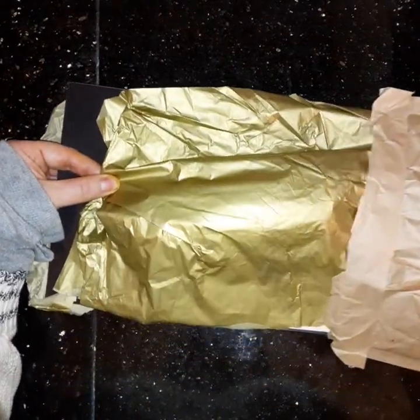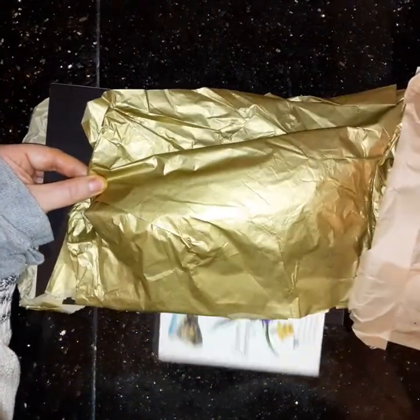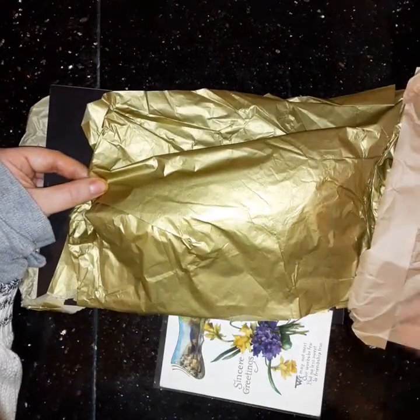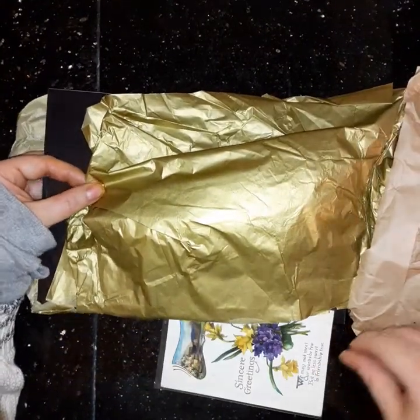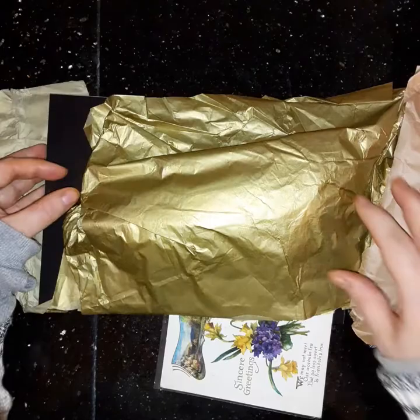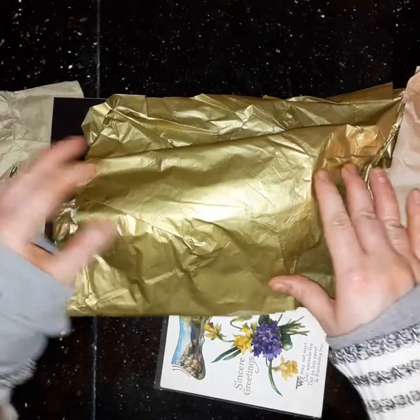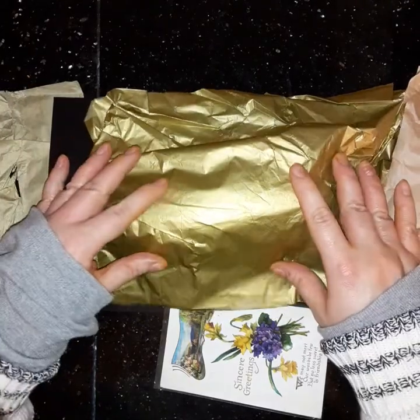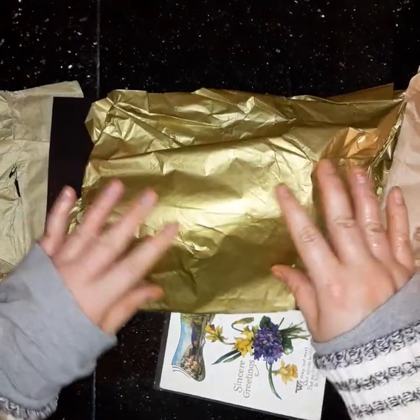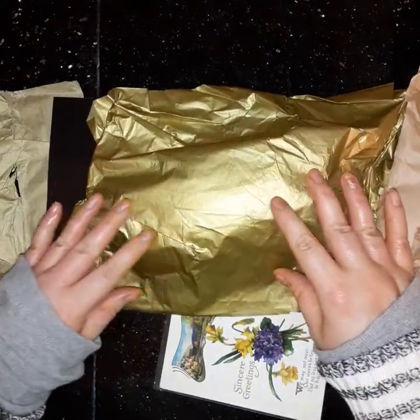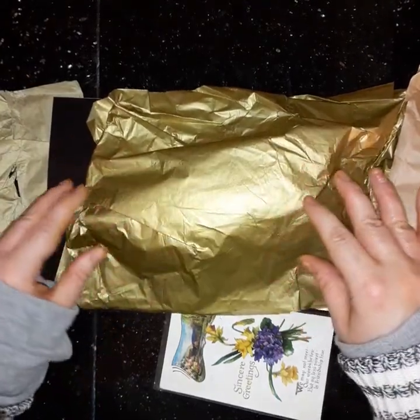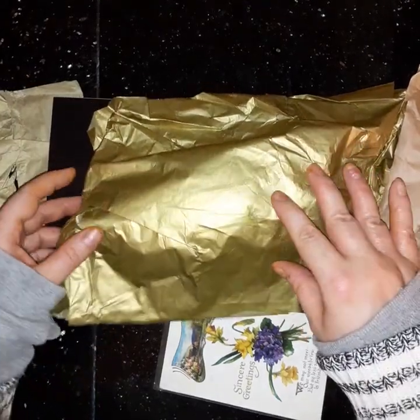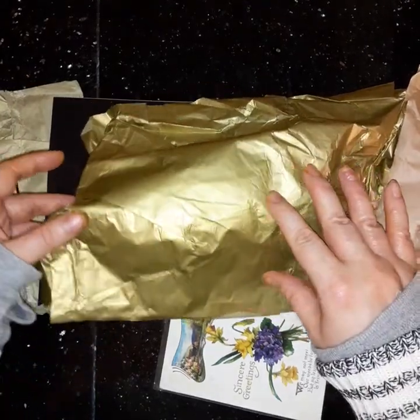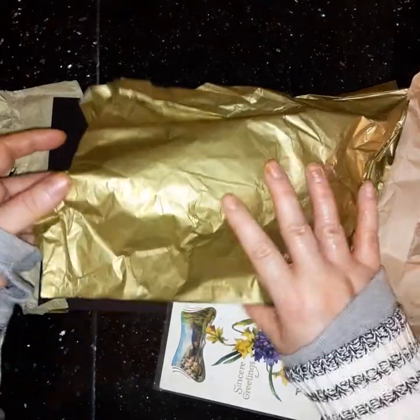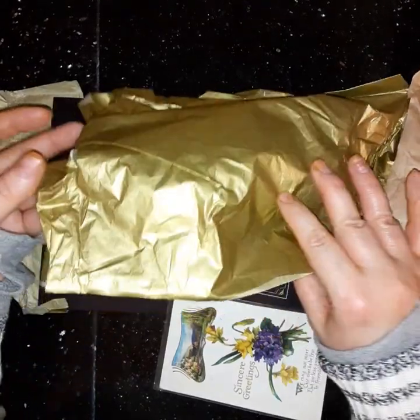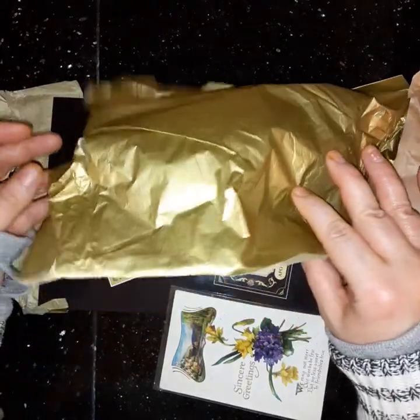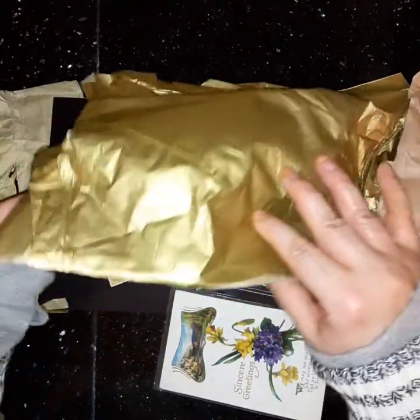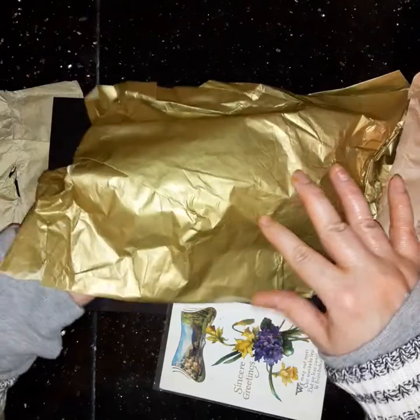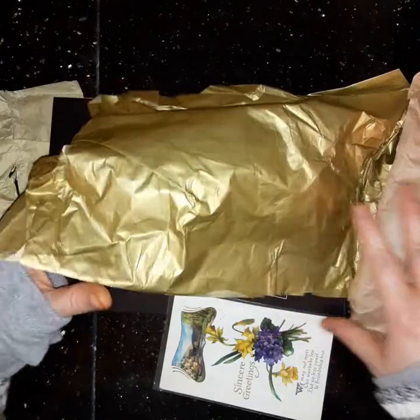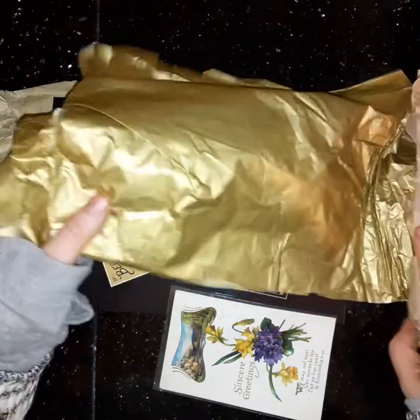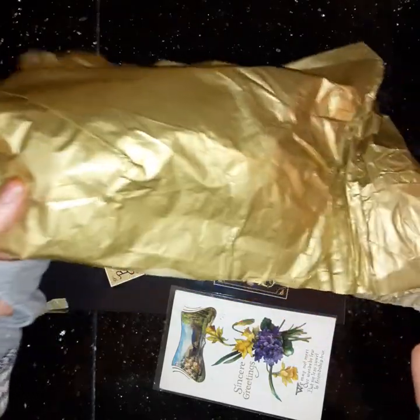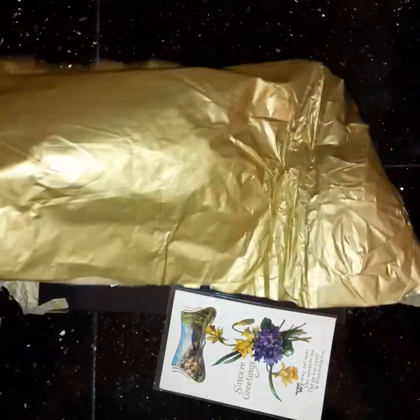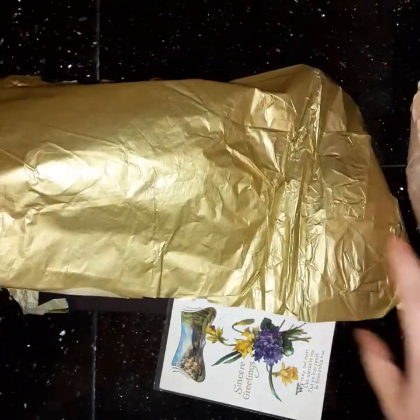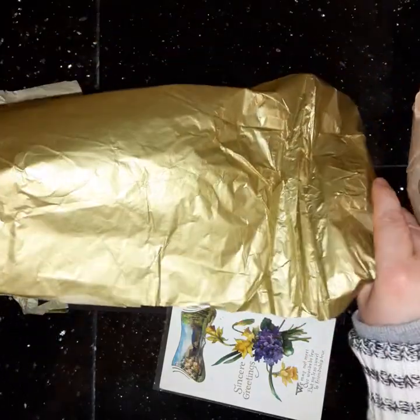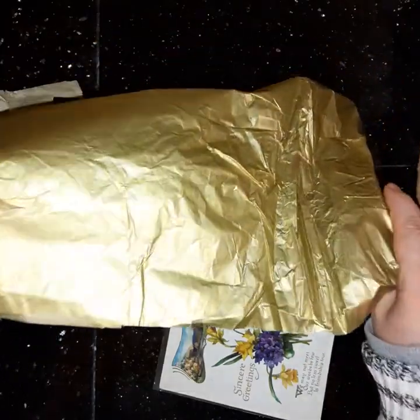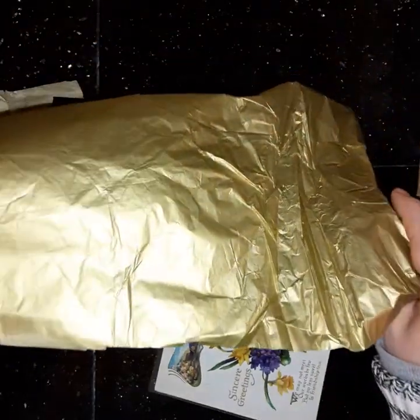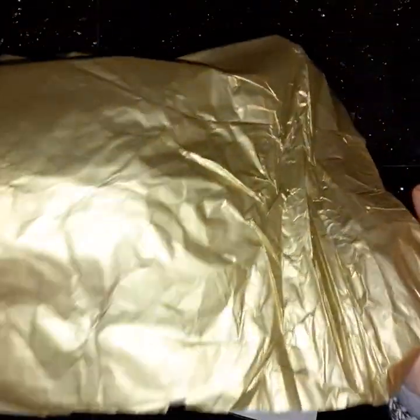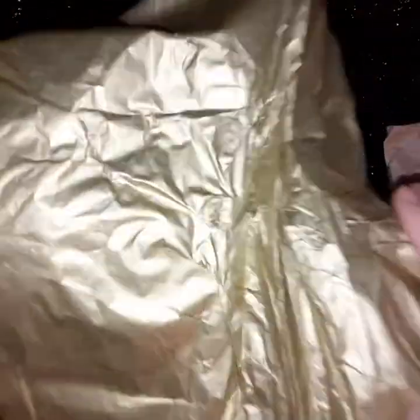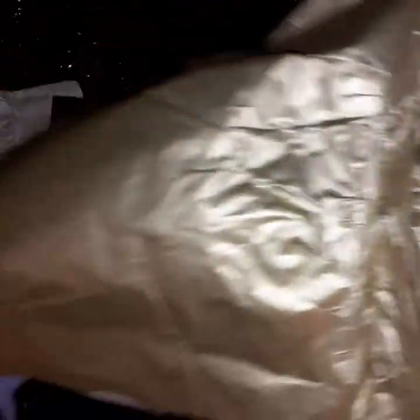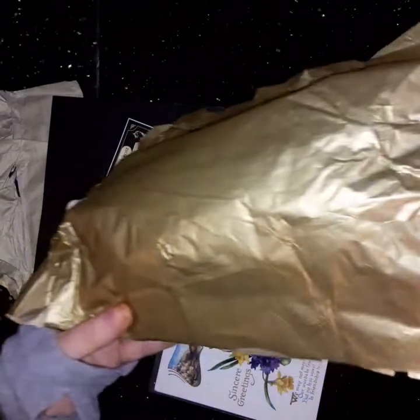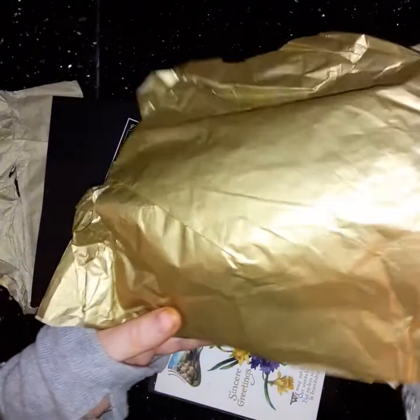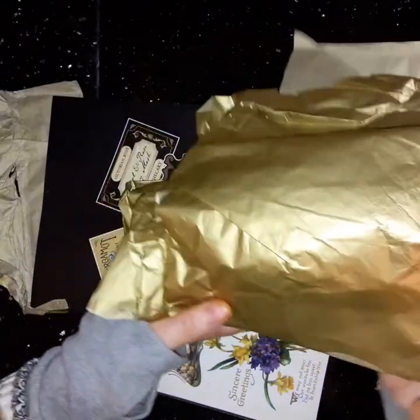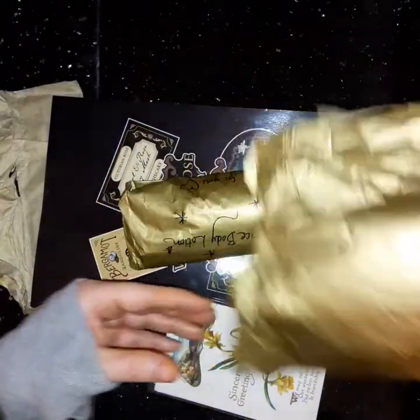Beautiful gold paper! I love to re-save tissue paper. I hope that people reuse my tissue paper as well. This is some really pretty, shiny gold paper.